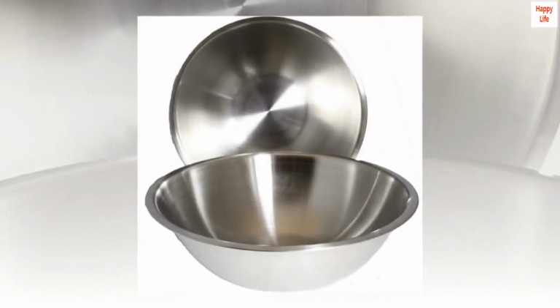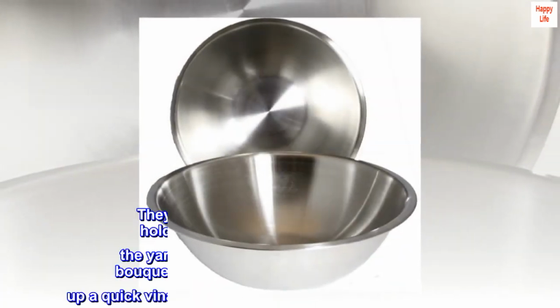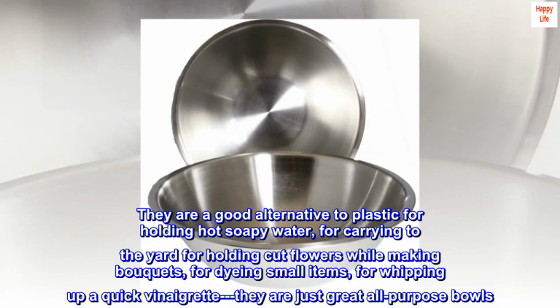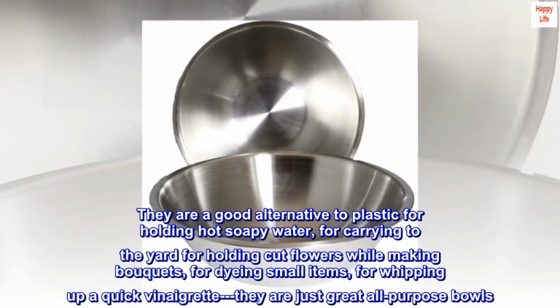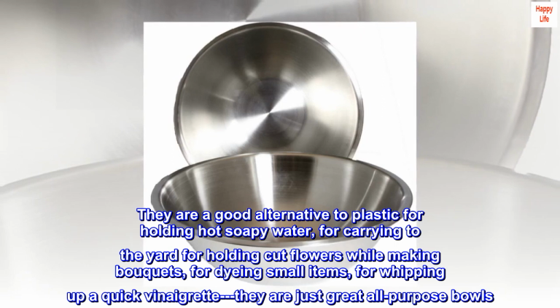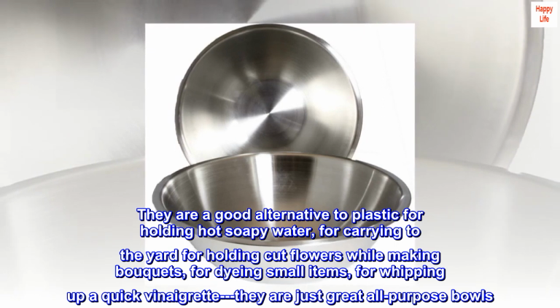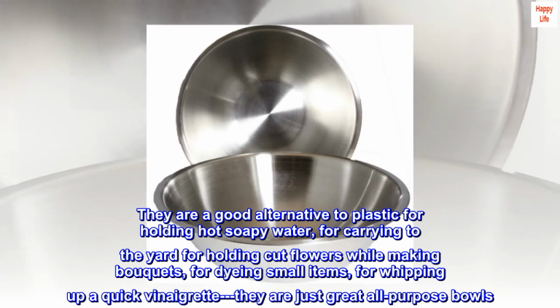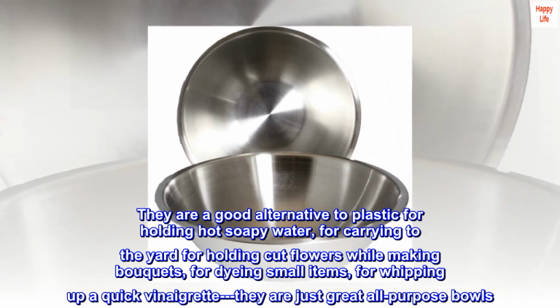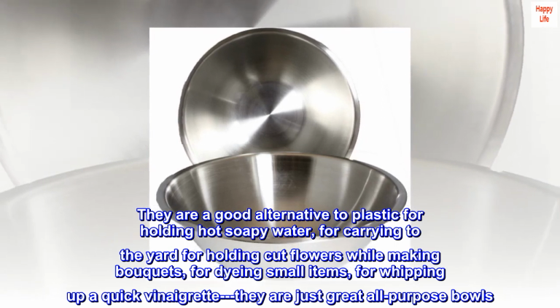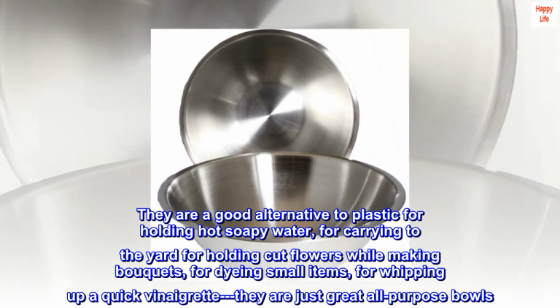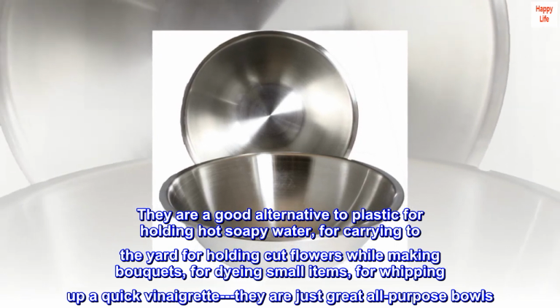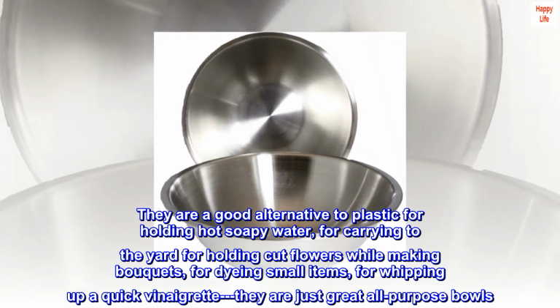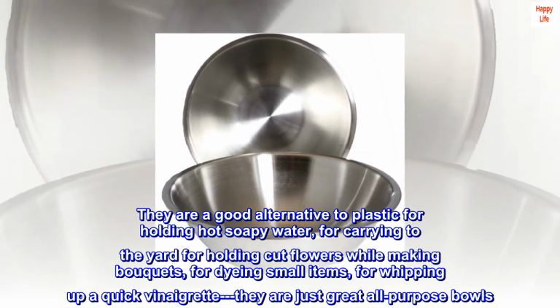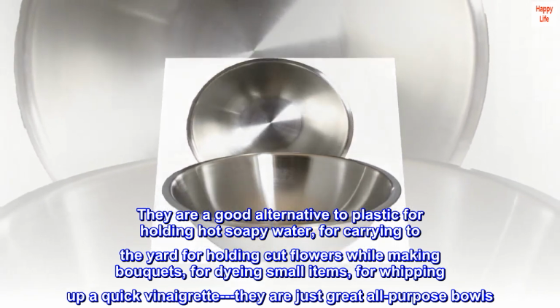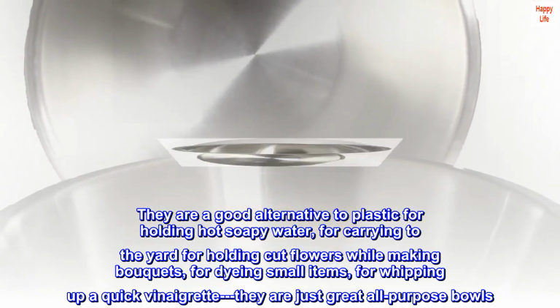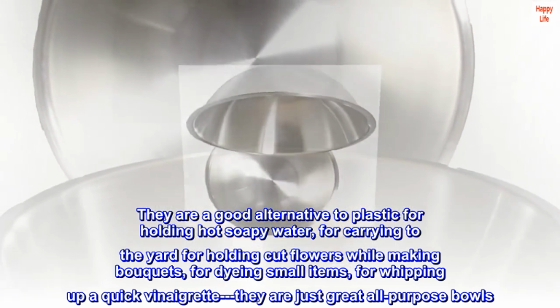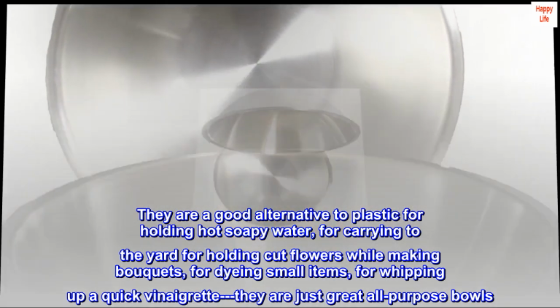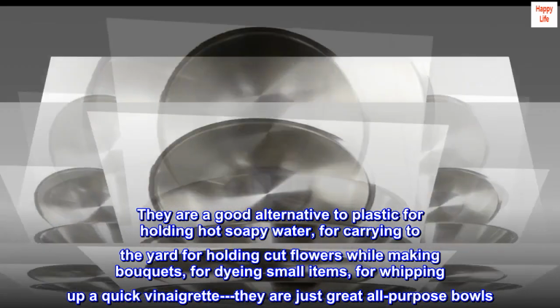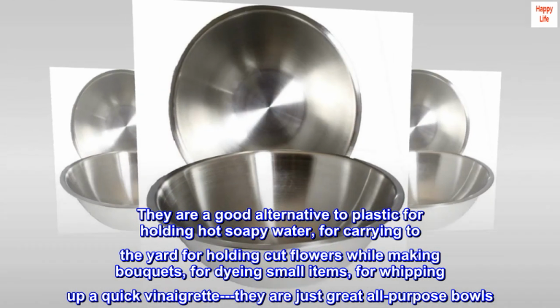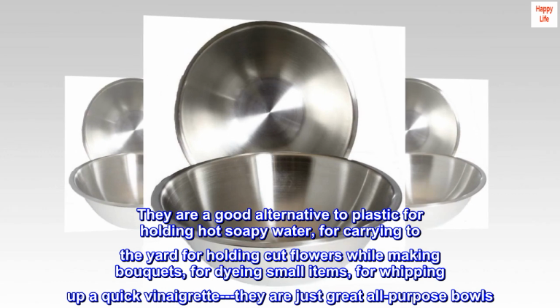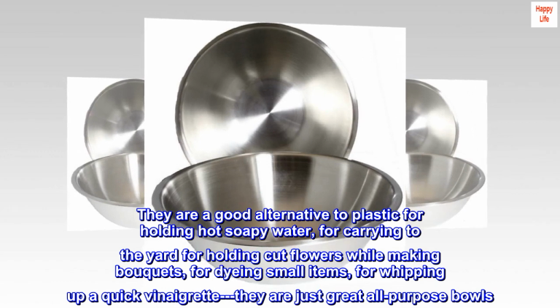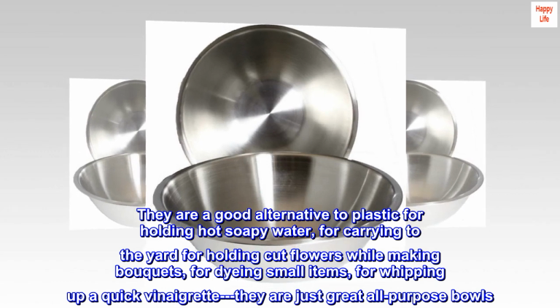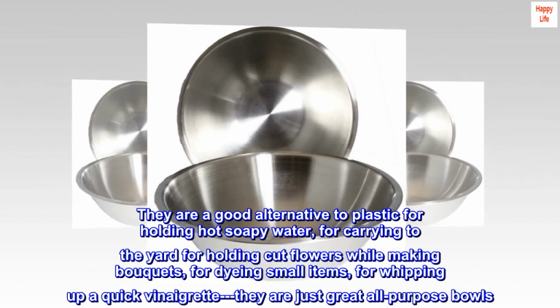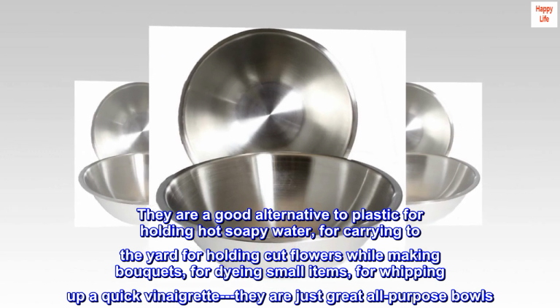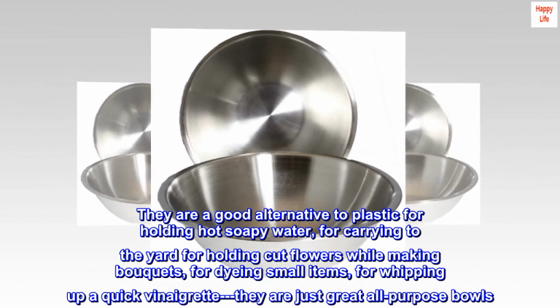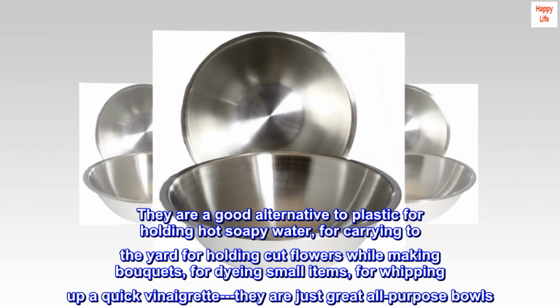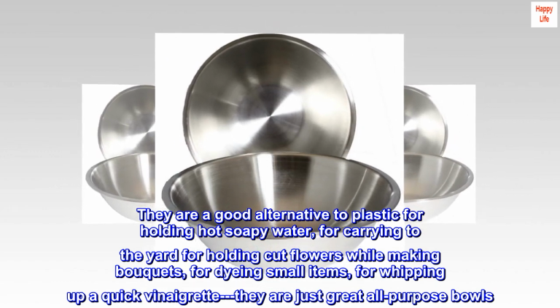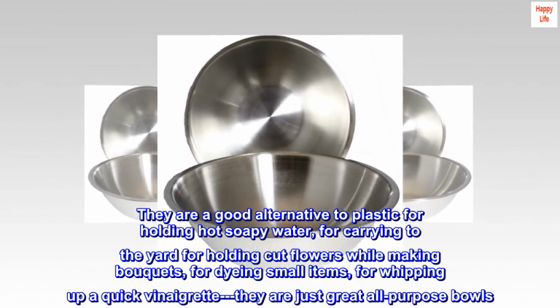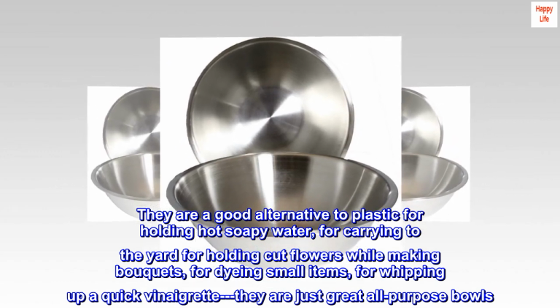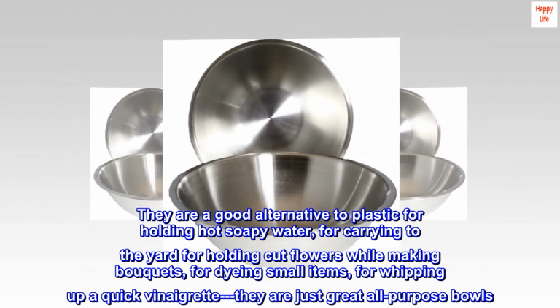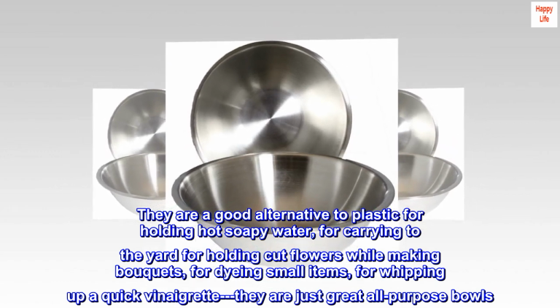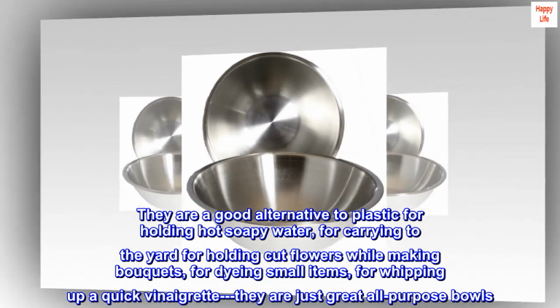They are a good alternative to plastic for holding hot soapy water, for carrying to the yard, for holding cut flowers while making bouquets, for dyeing small items, for whipping up a quick vinaigrette. They are just great all-purpose bowls.